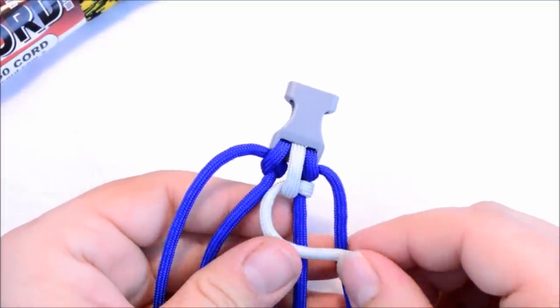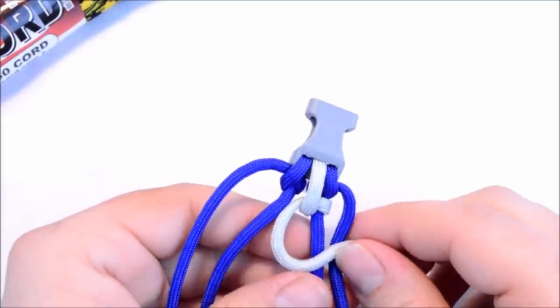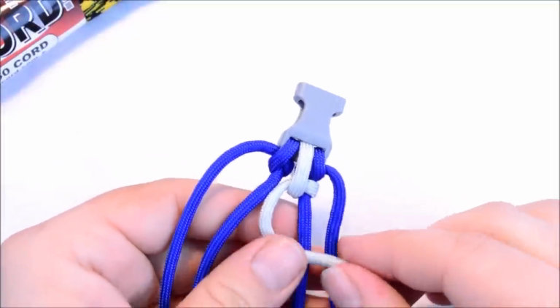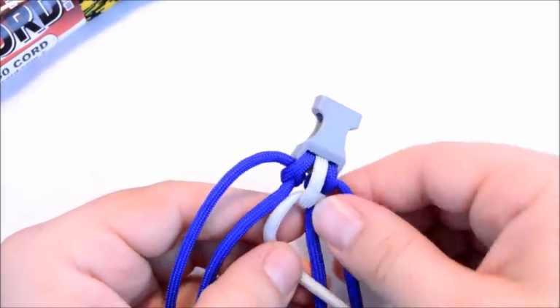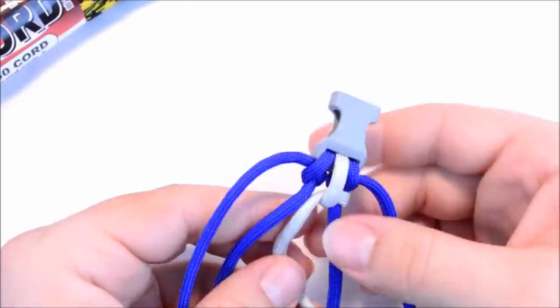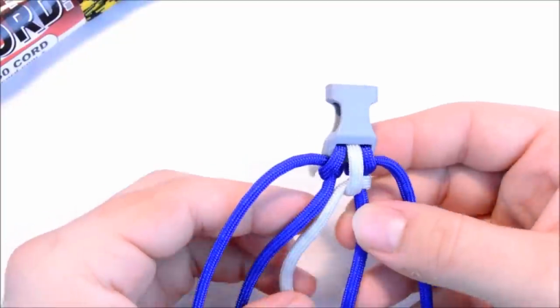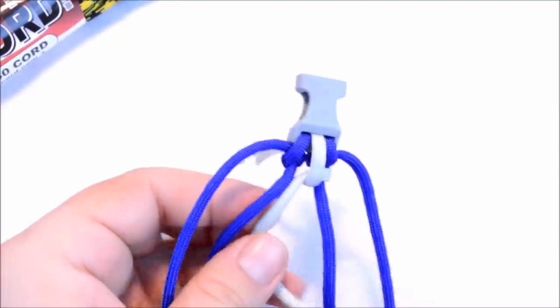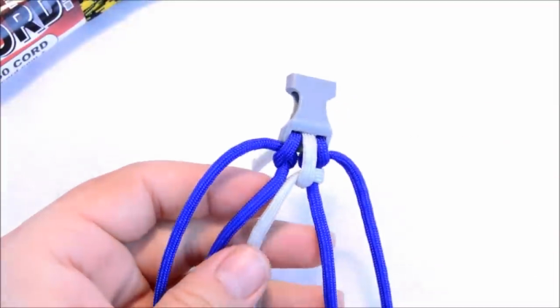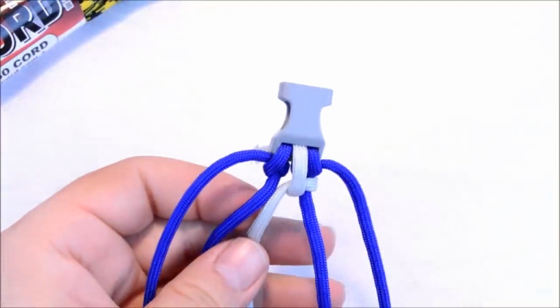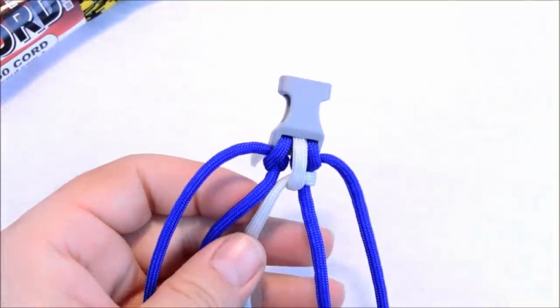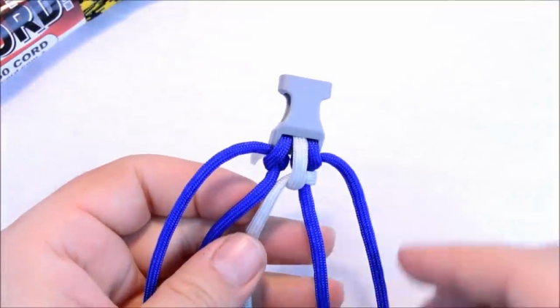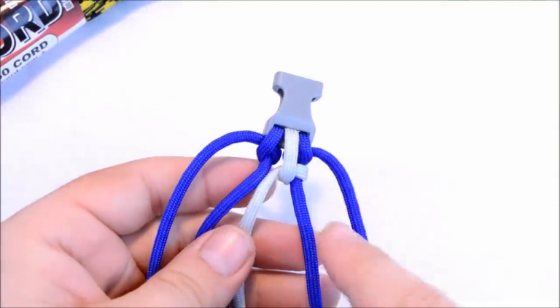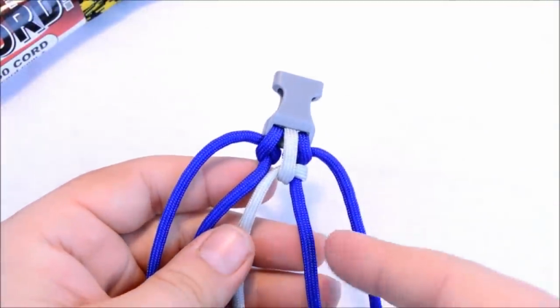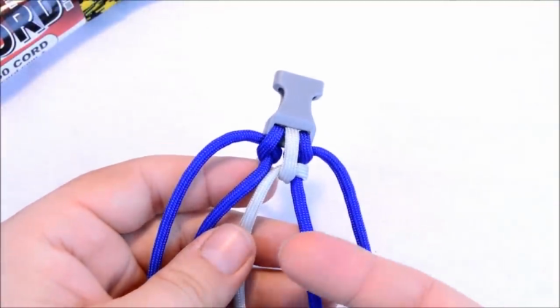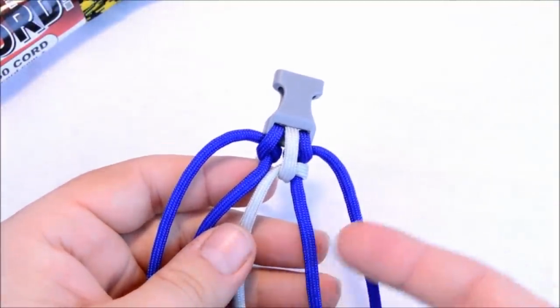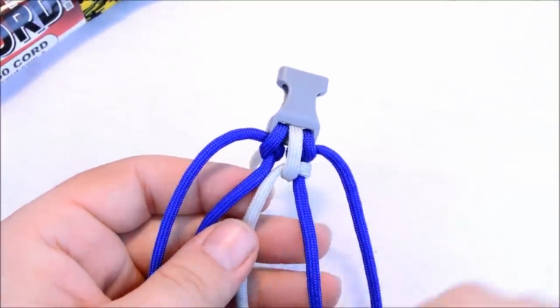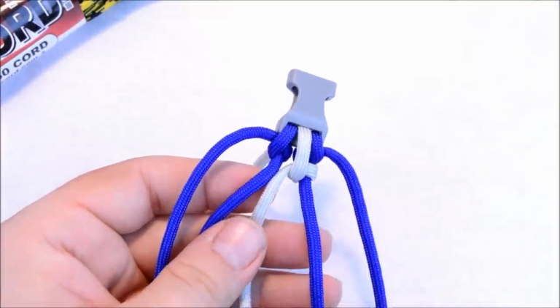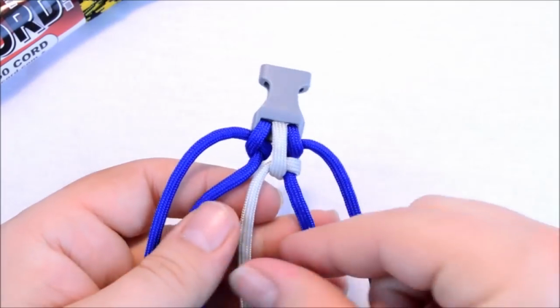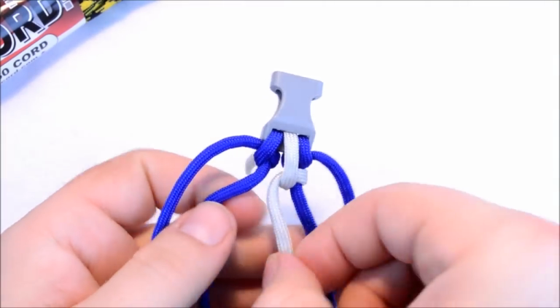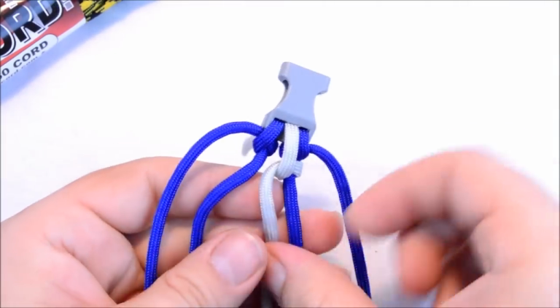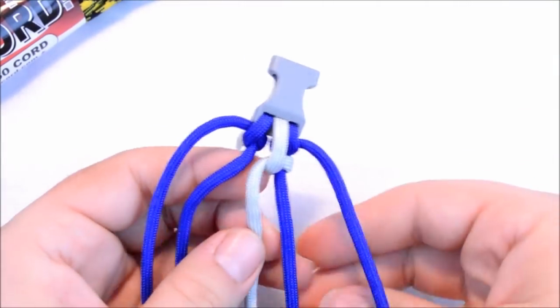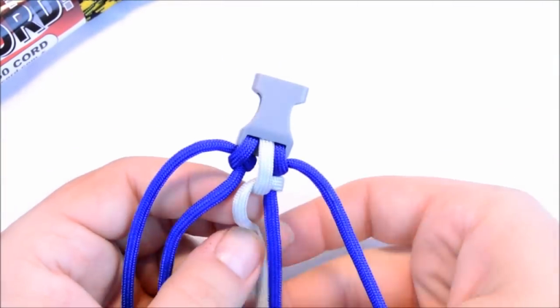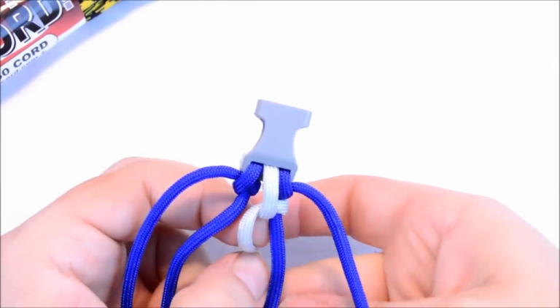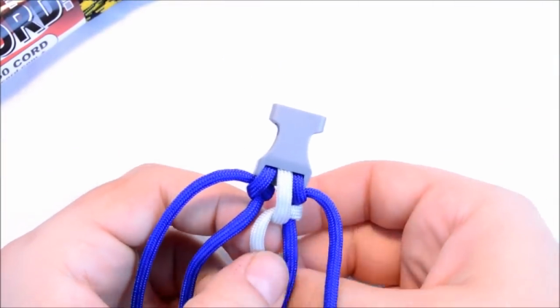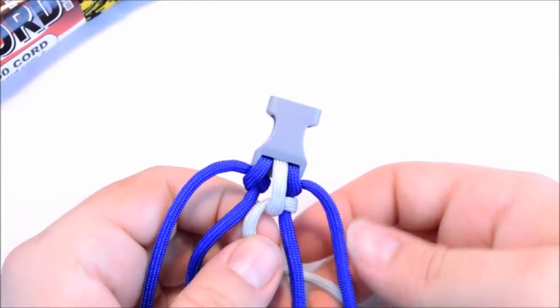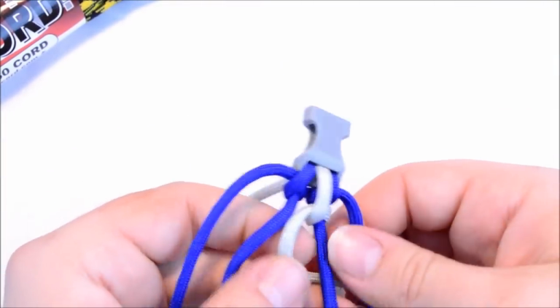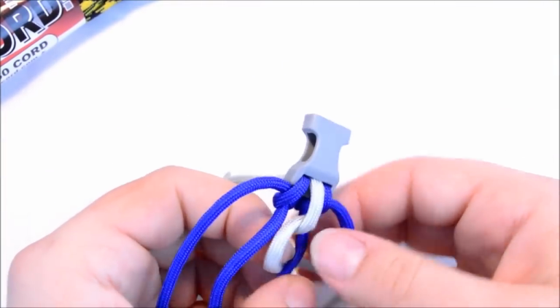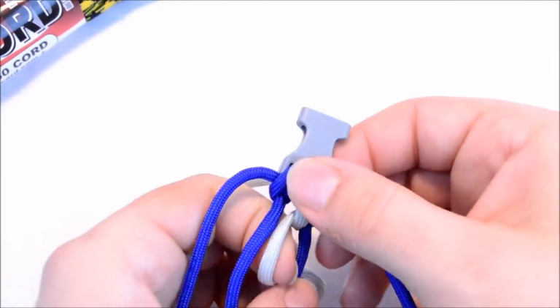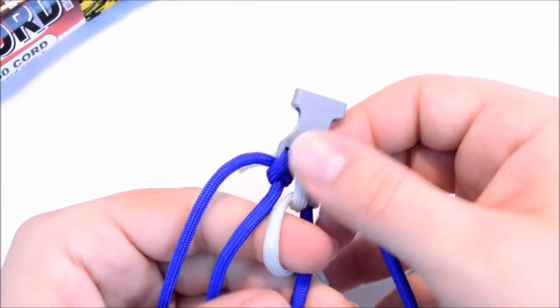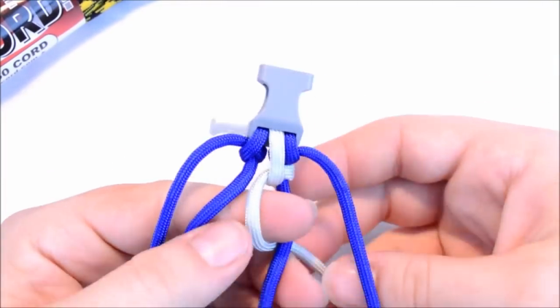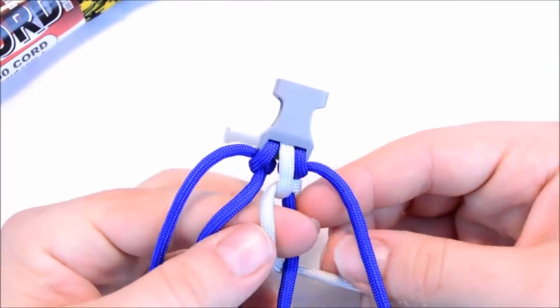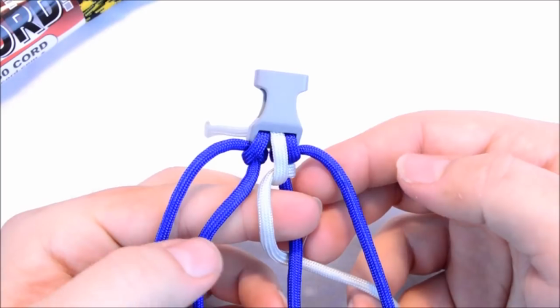Now this one we're going to kind of do the same thing — let me just show you. We're going to basically create another loop just like you did with your finger, and you're going to do the same thing.